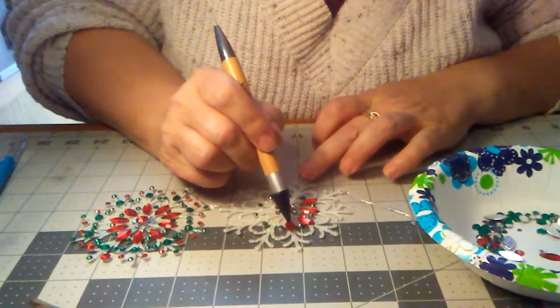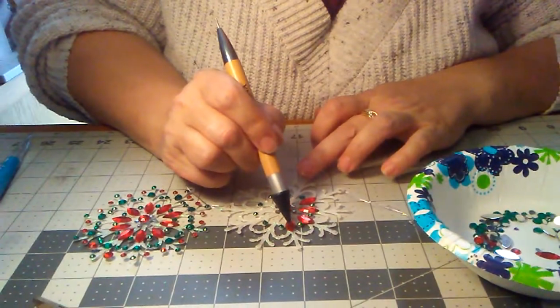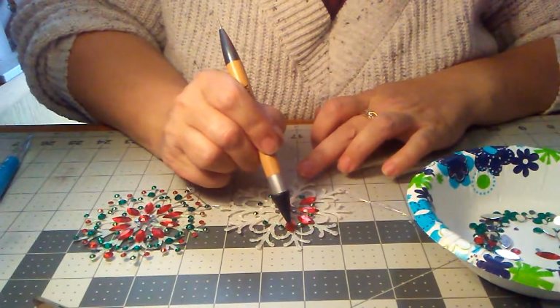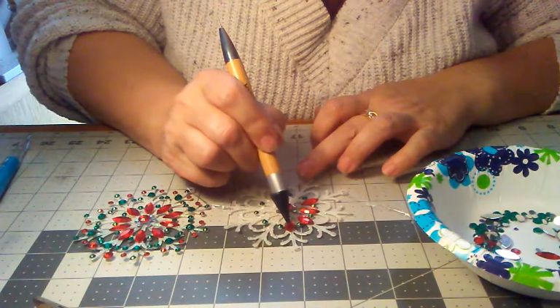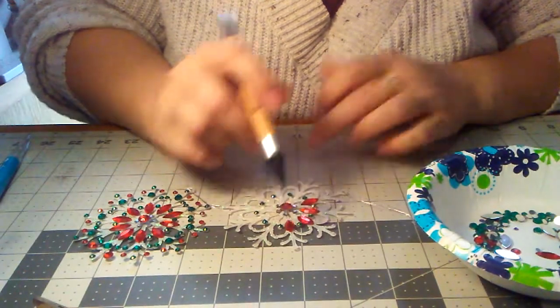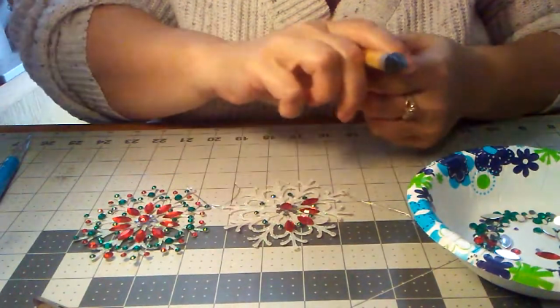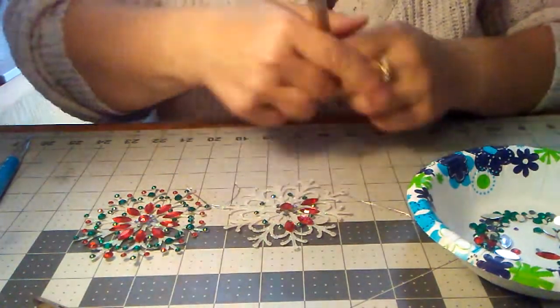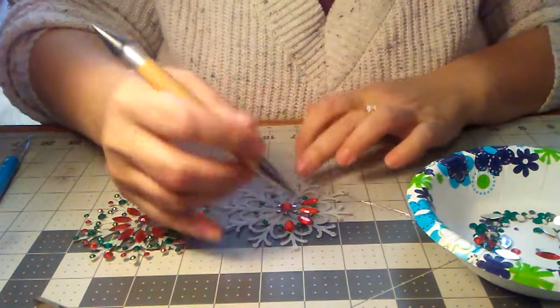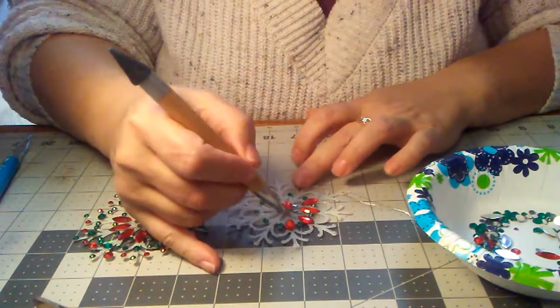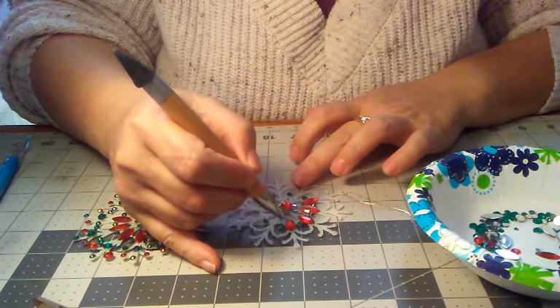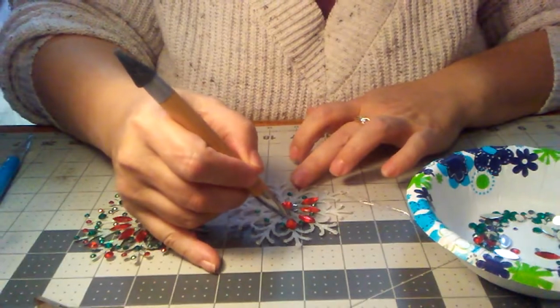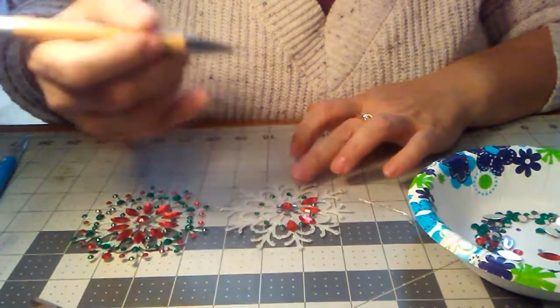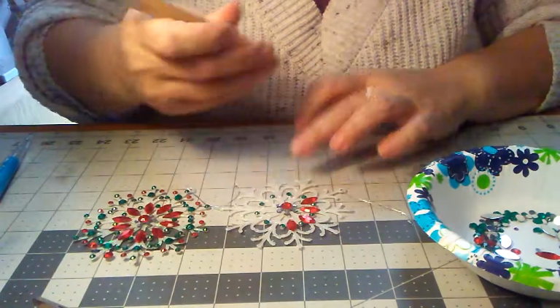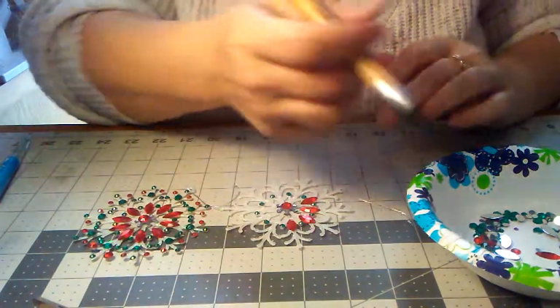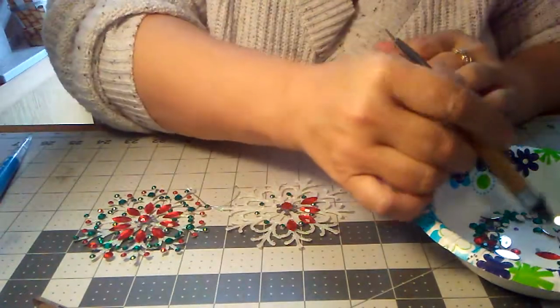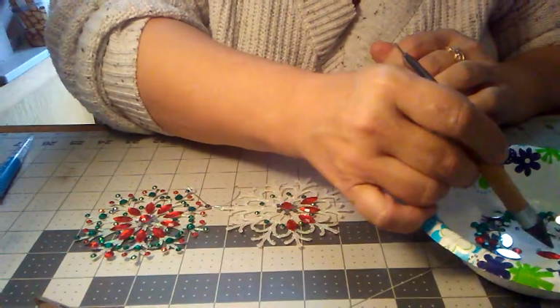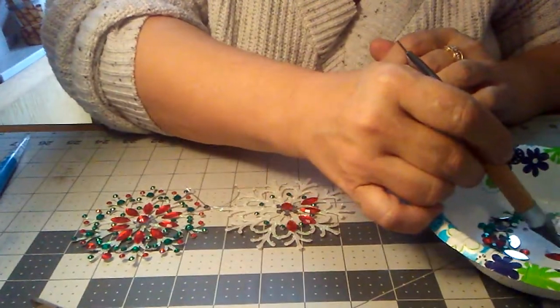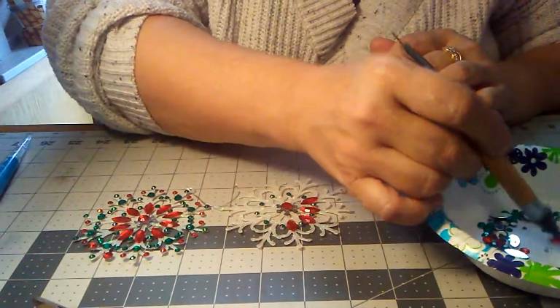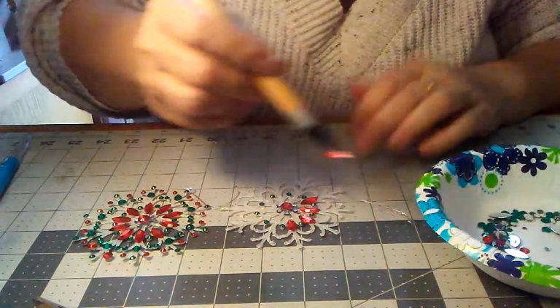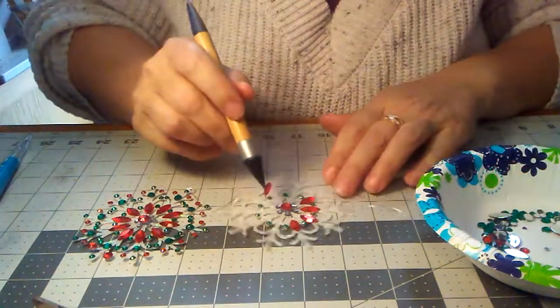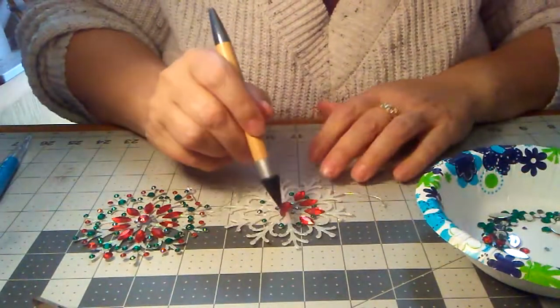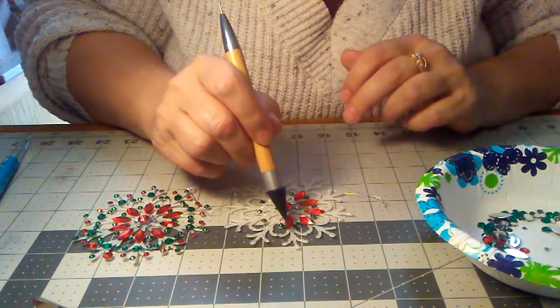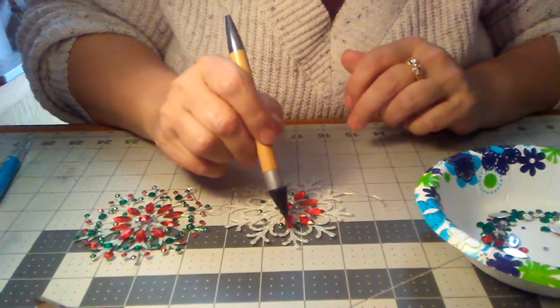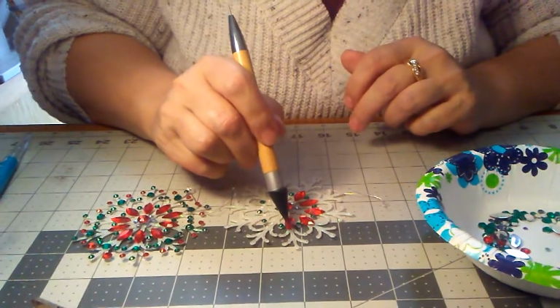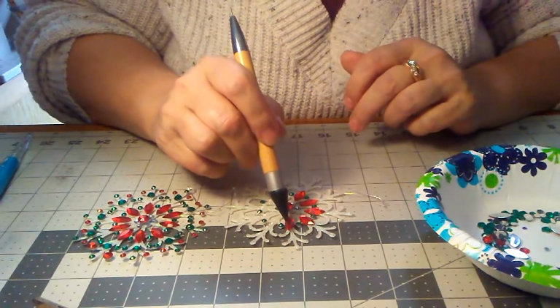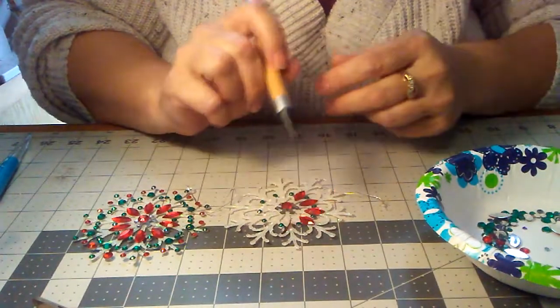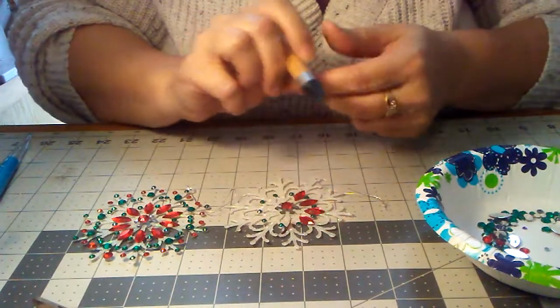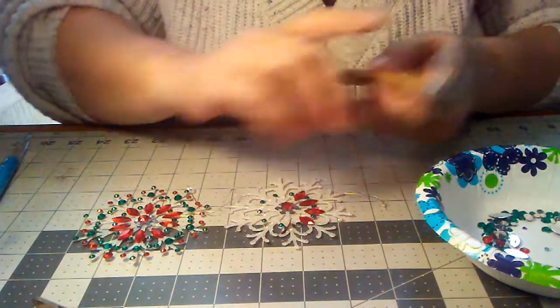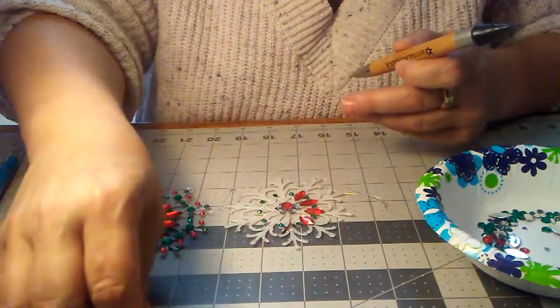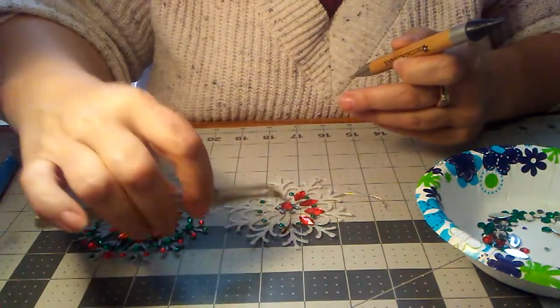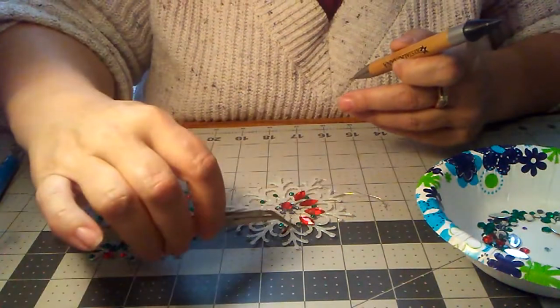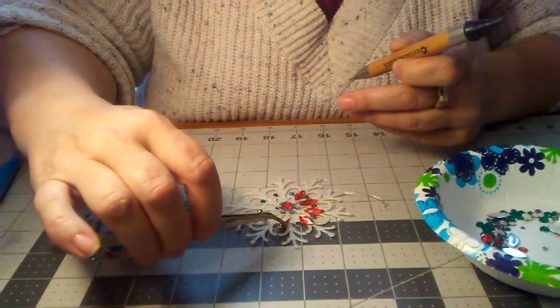And of course, guys, it doesn't have to be perfect. Then just give it a little love tap like that. You can turn it constantly, and I don't have enough glue on there — I got it up too high.